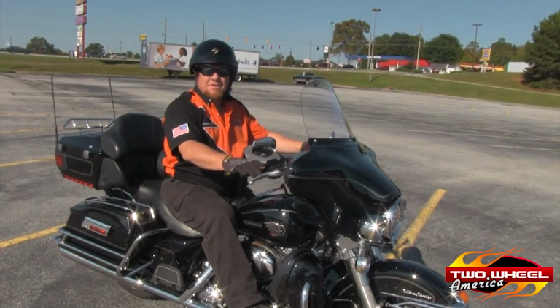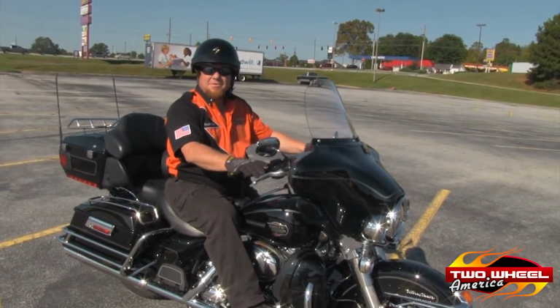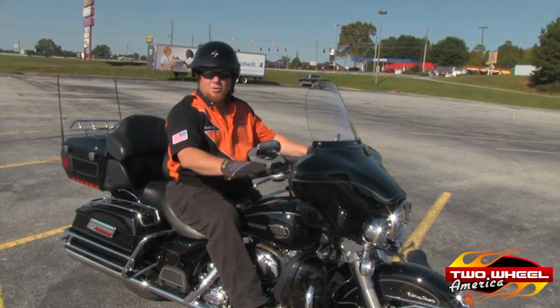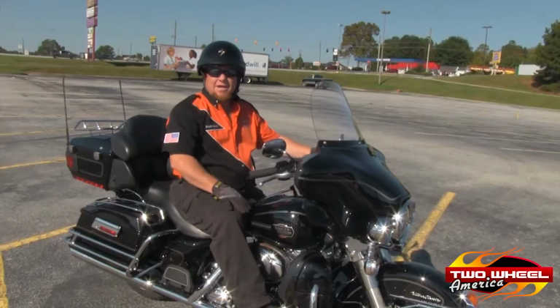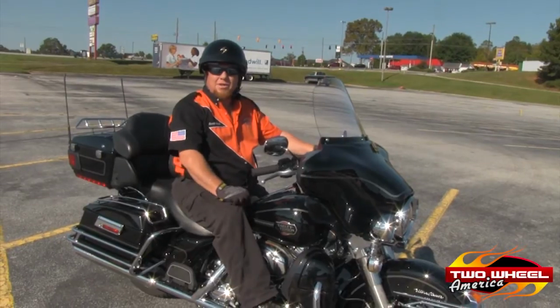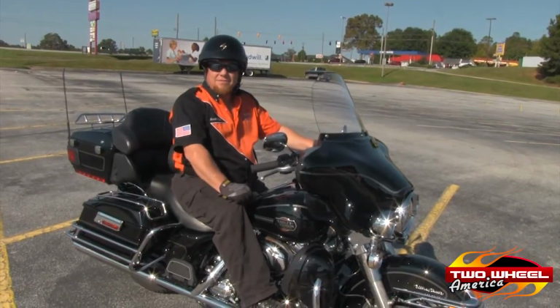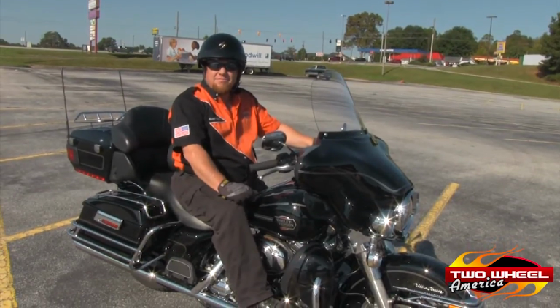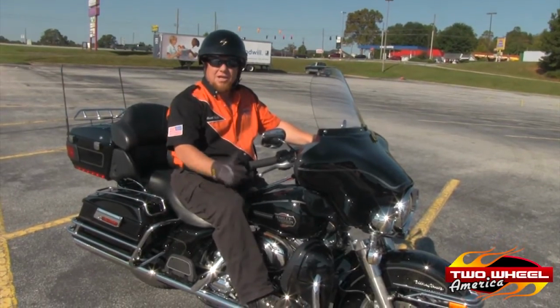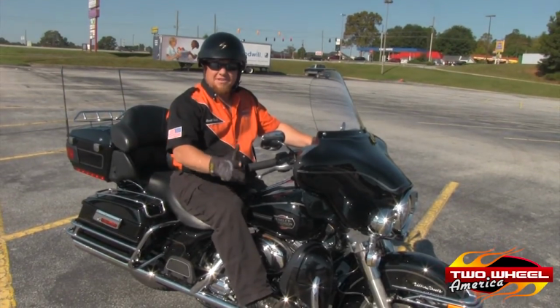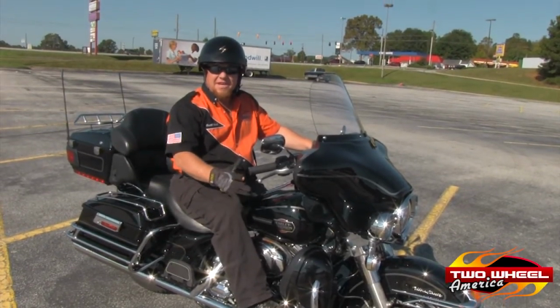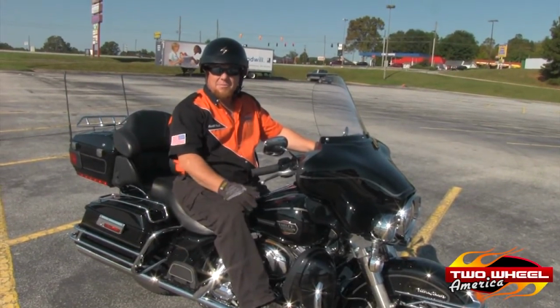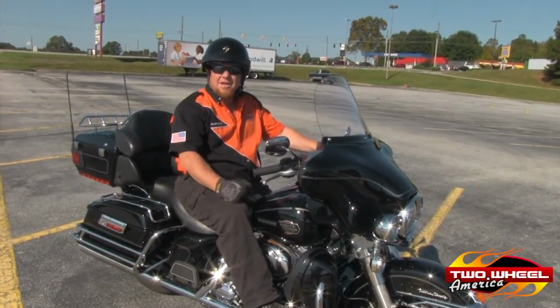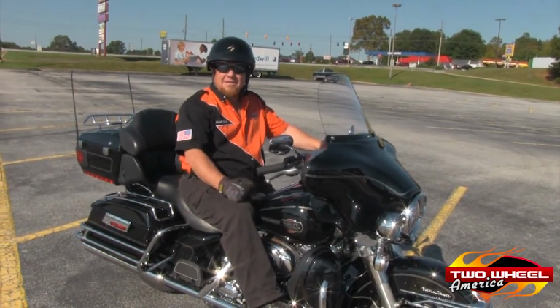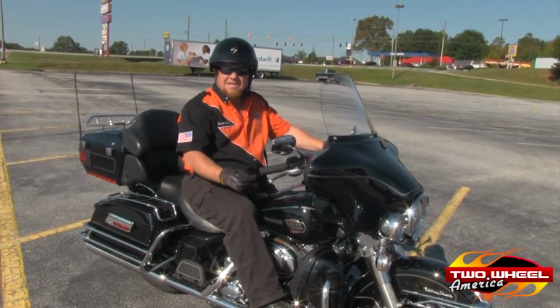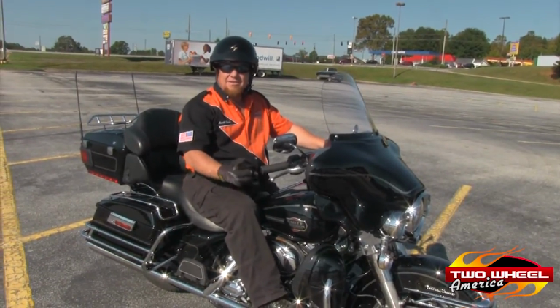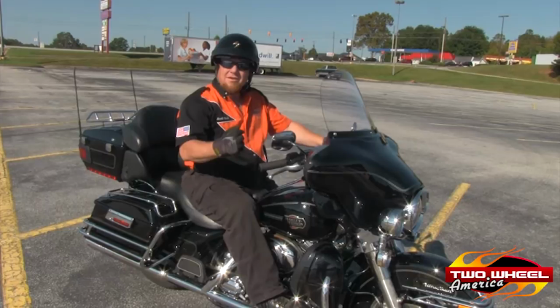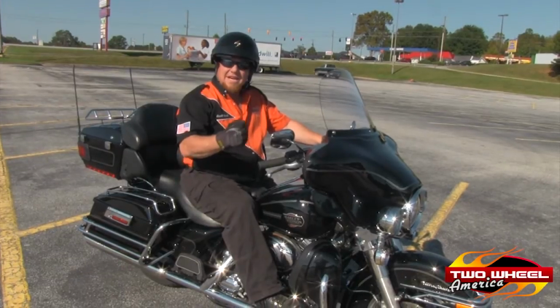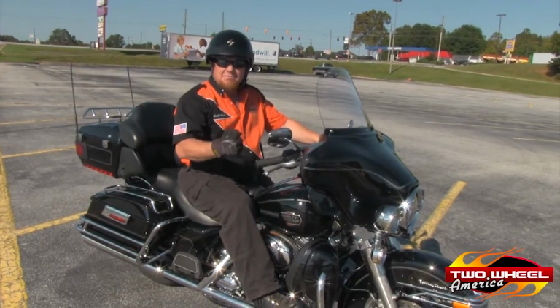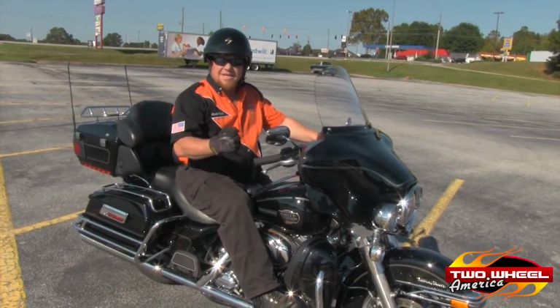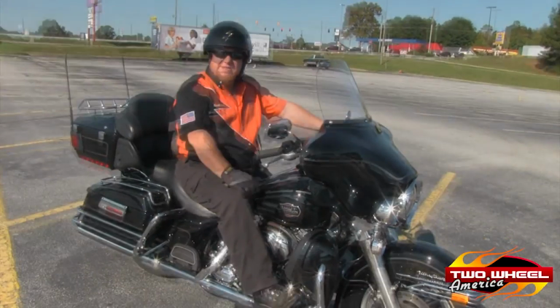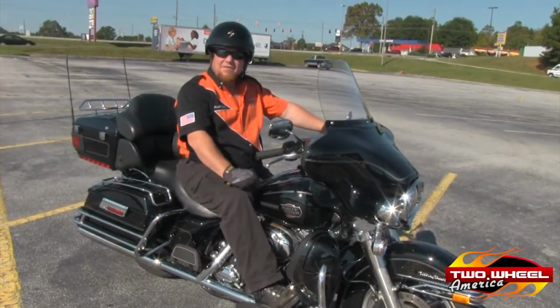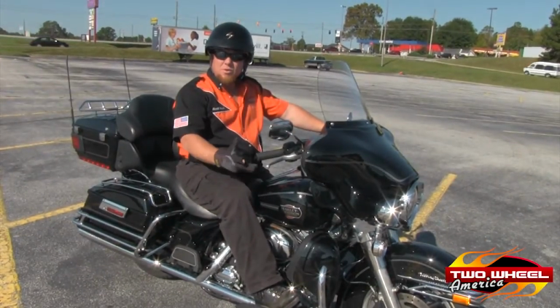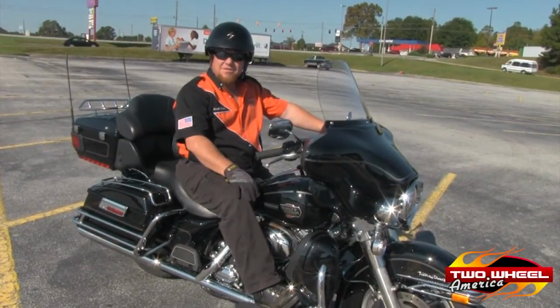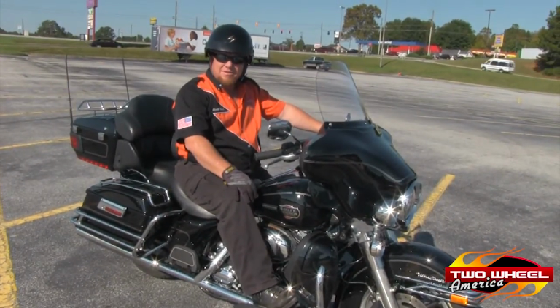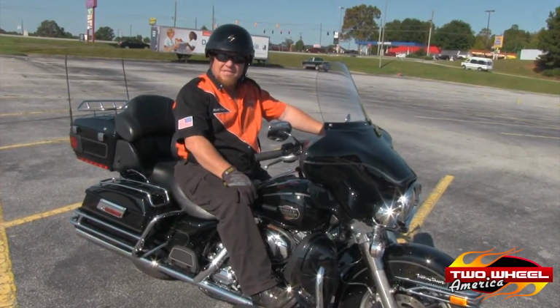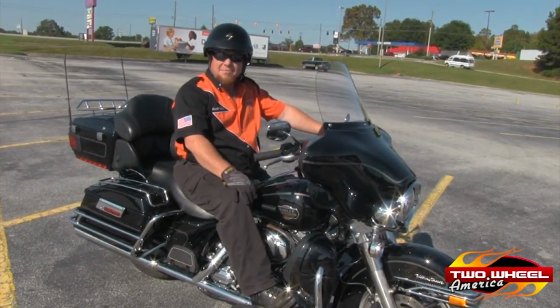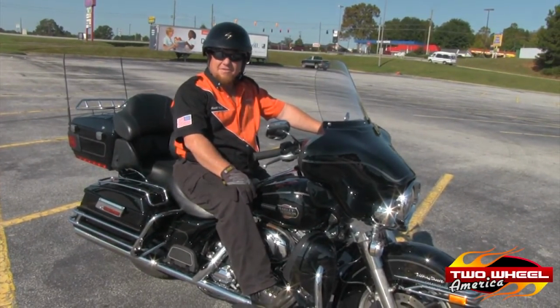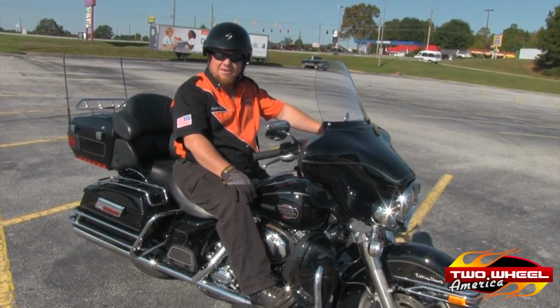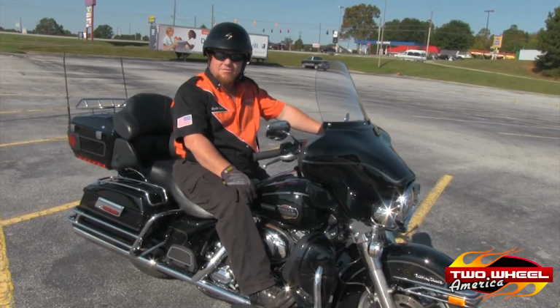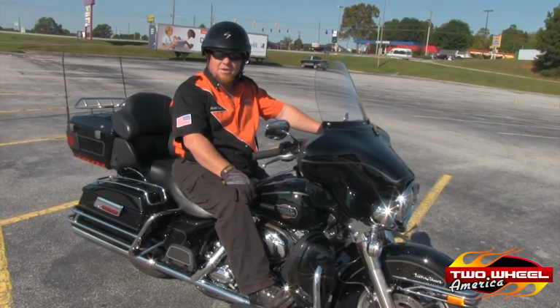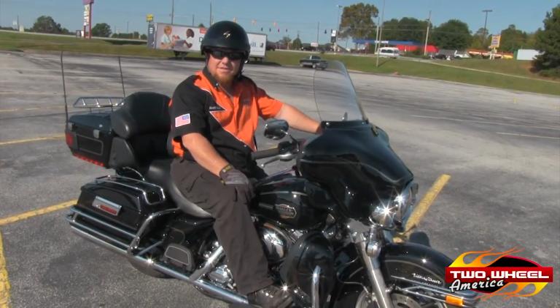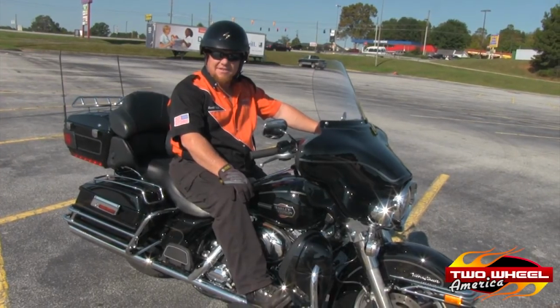Hi, I'm Scott Ford with Ride Like A Pro Atlanta. Today you'll be seeing some video tips and safety techniques that I teach in my class. If you have any questions, please contact me at 706-200-6700.